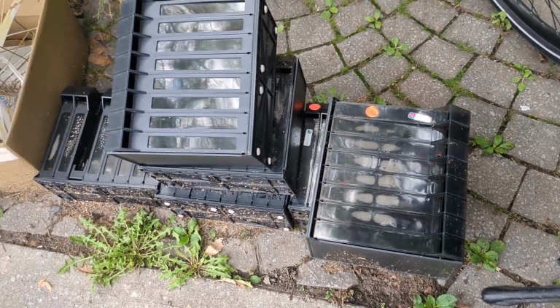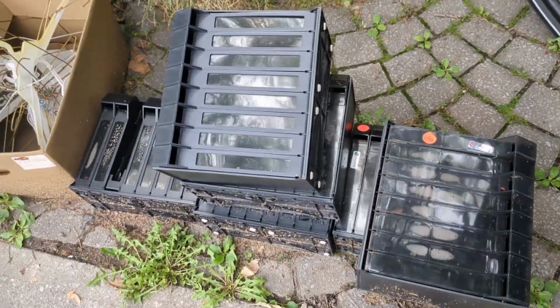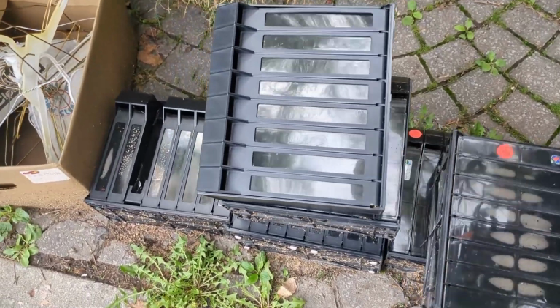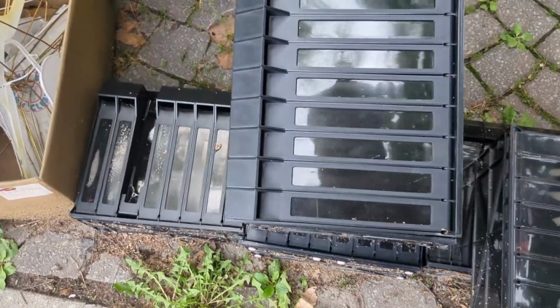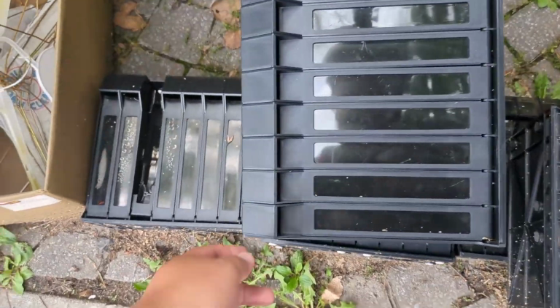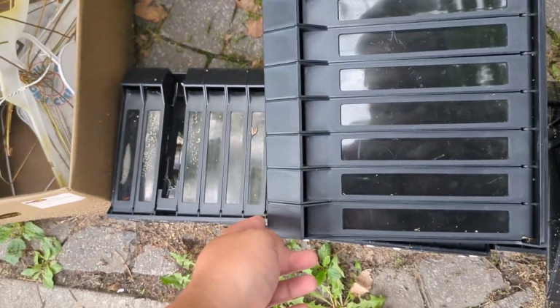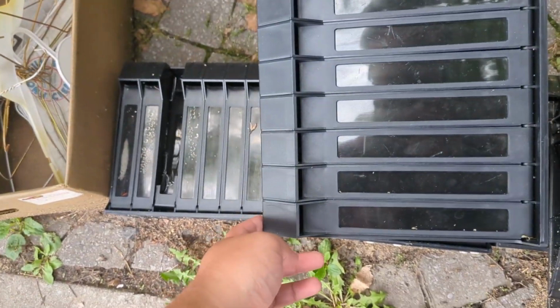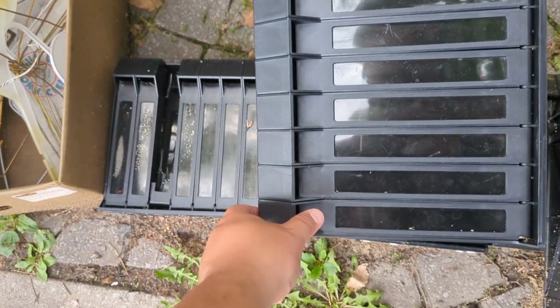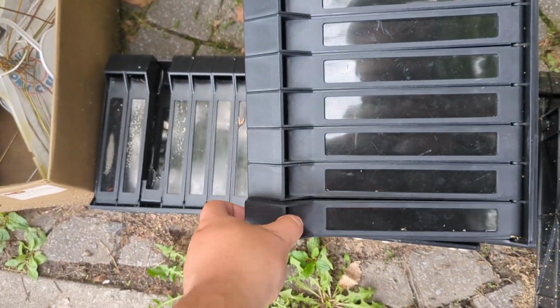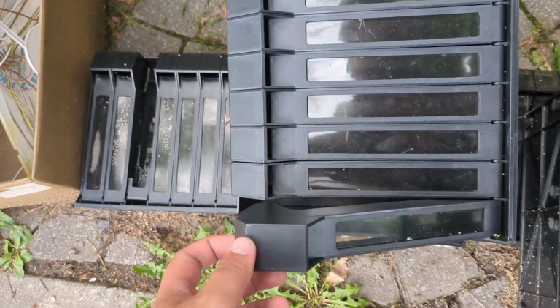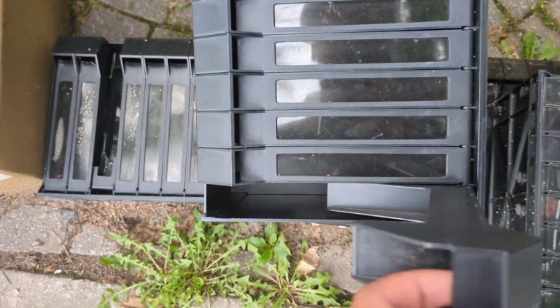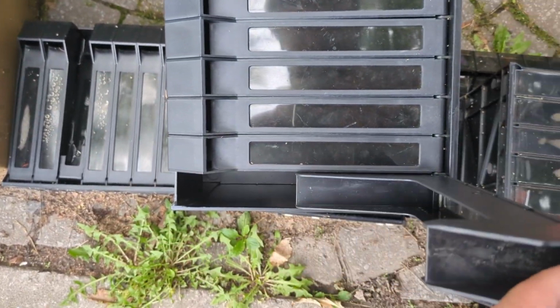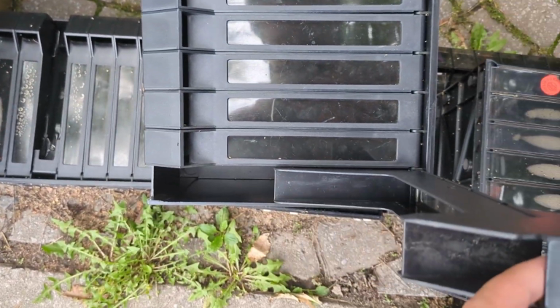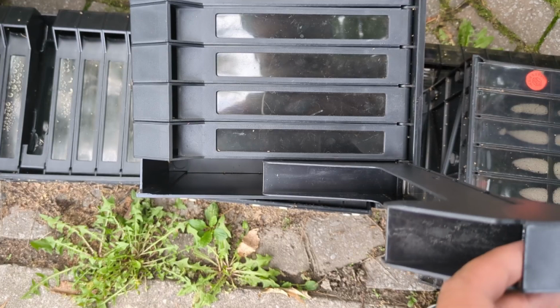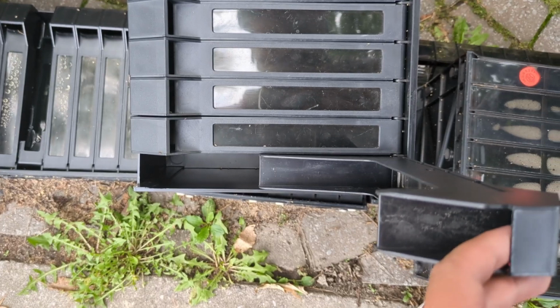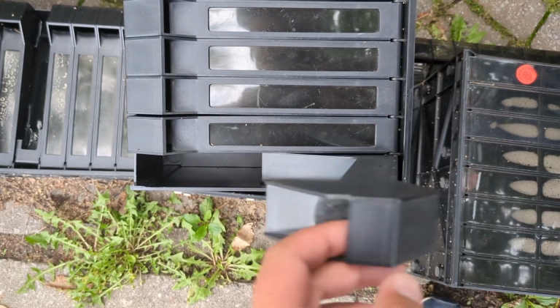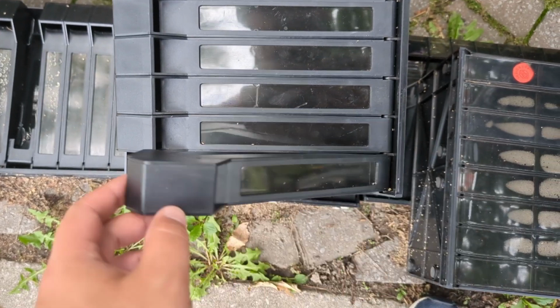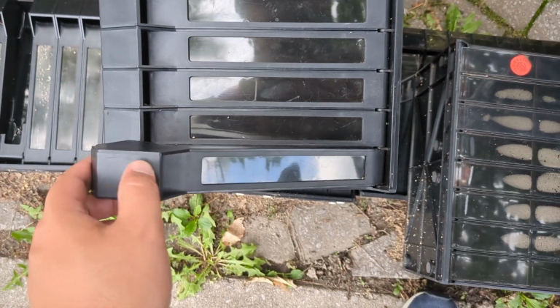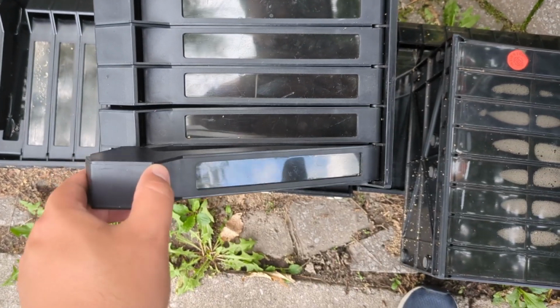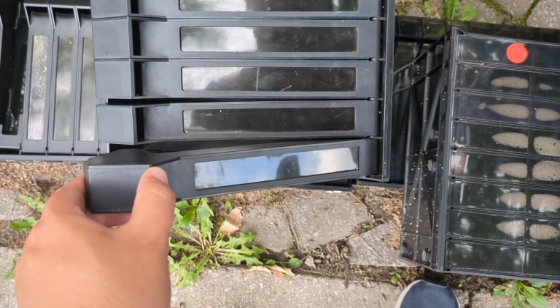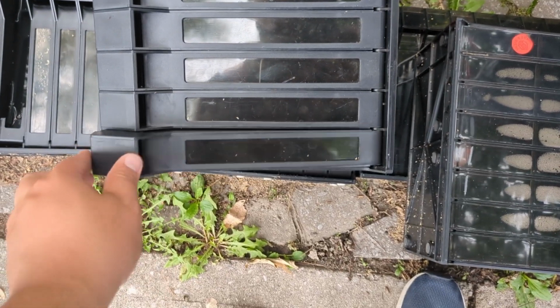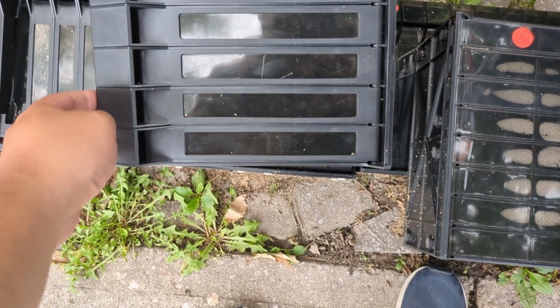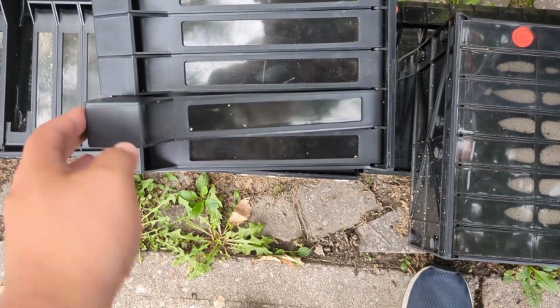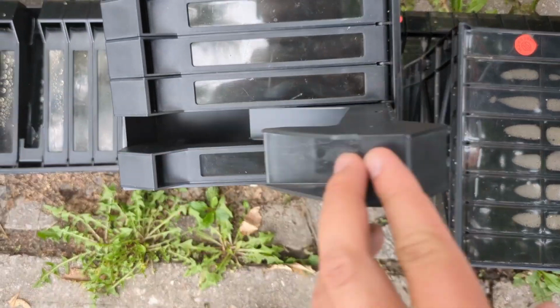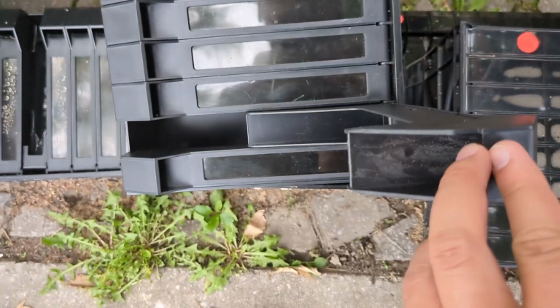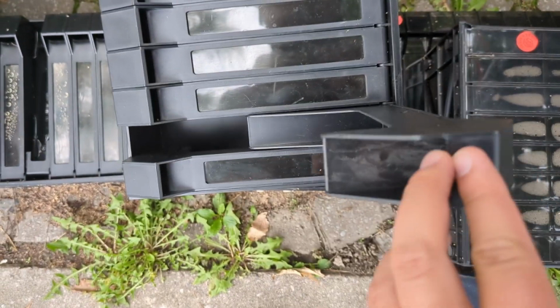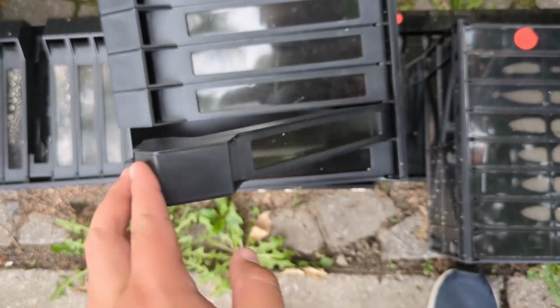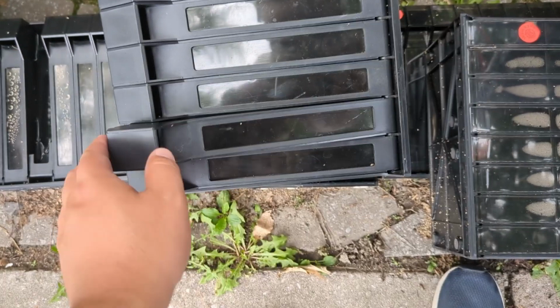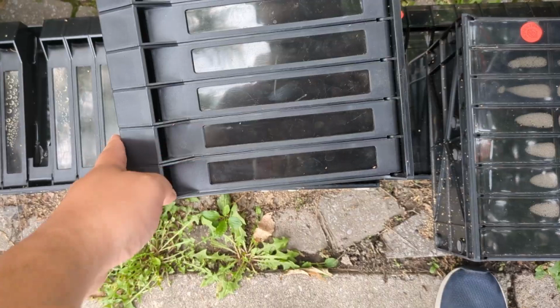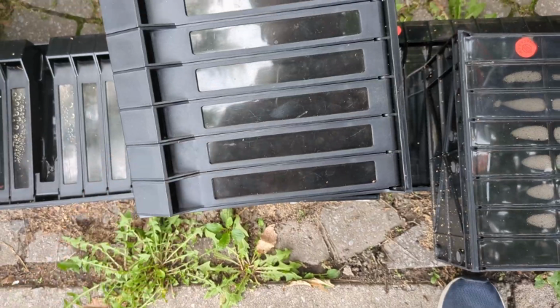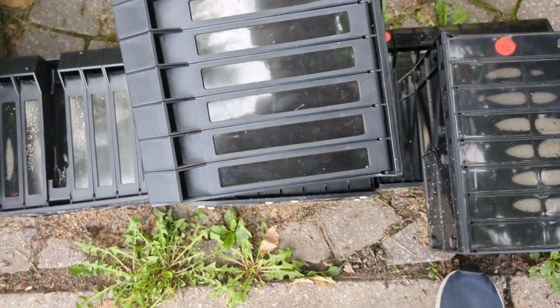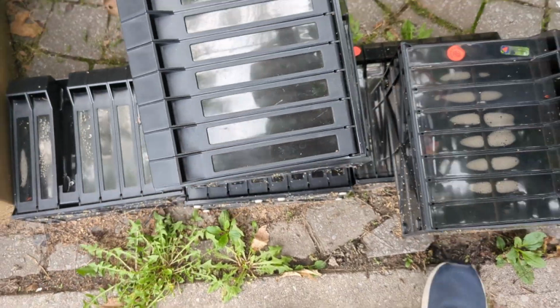I kind of like these — I think they're VHS tape organizers. I do have some VHS tapes and I like the idea of being organized, but no, I'm just gonna leave that there.